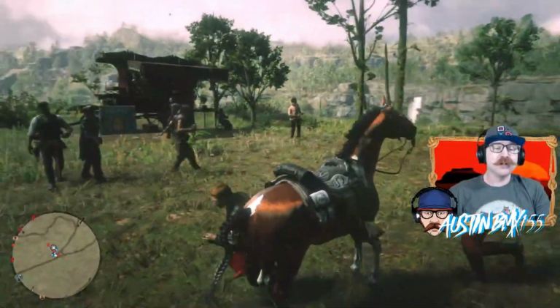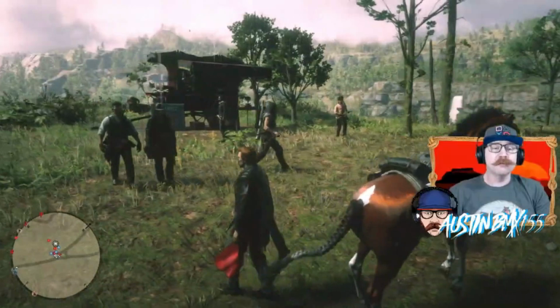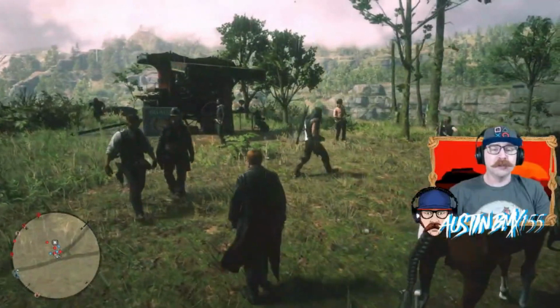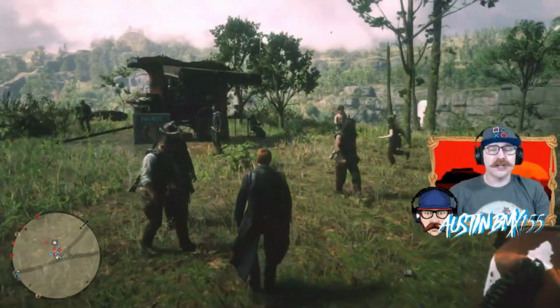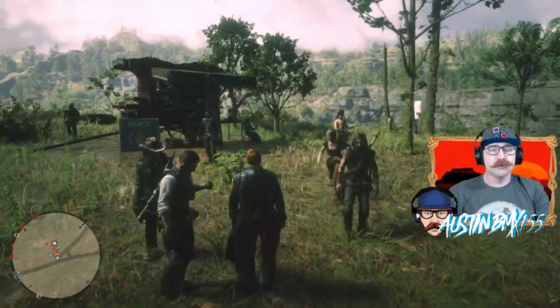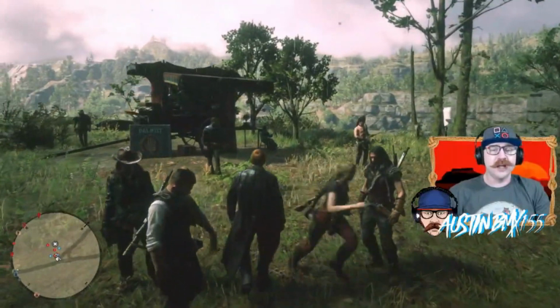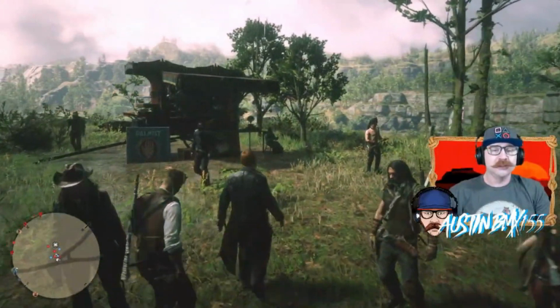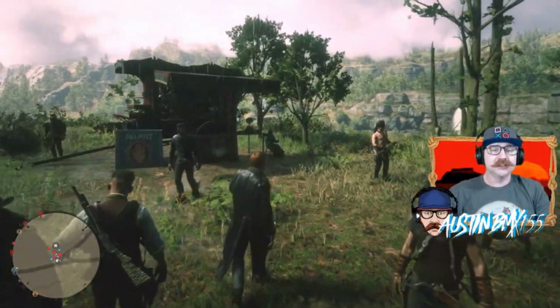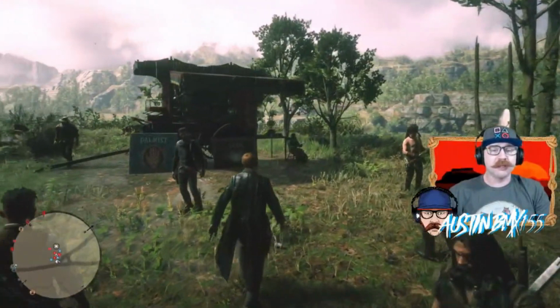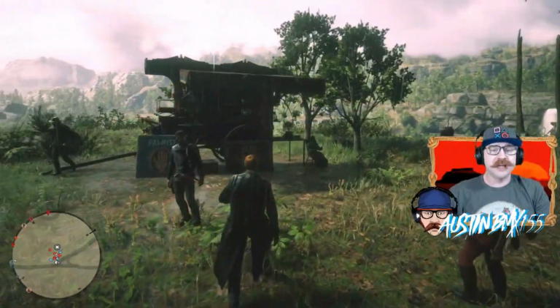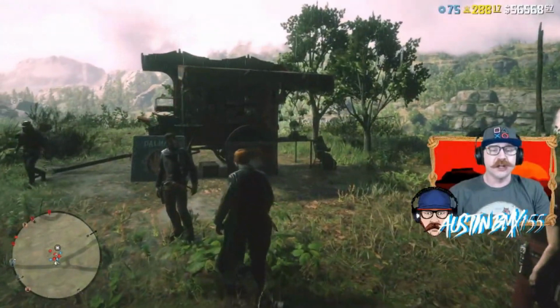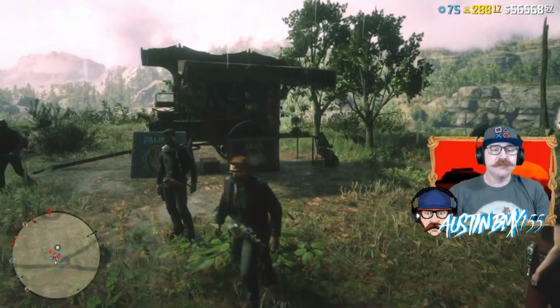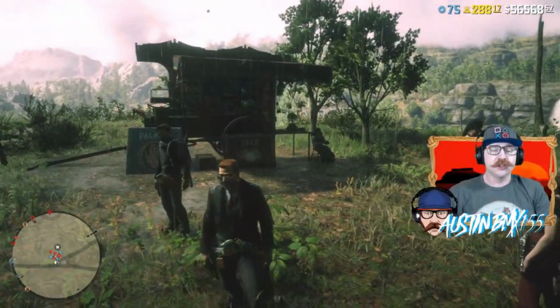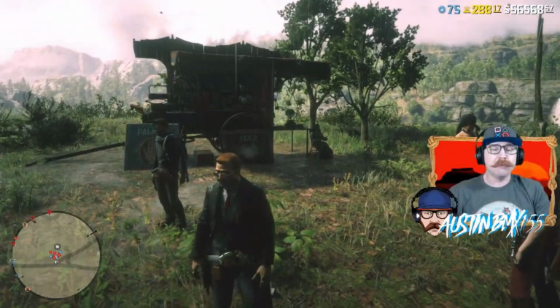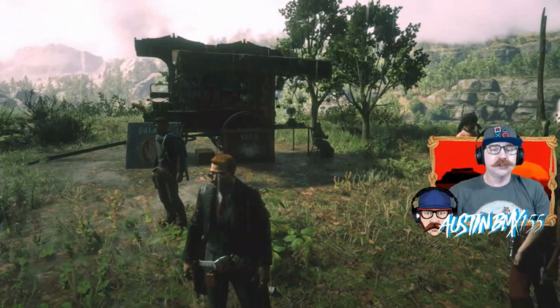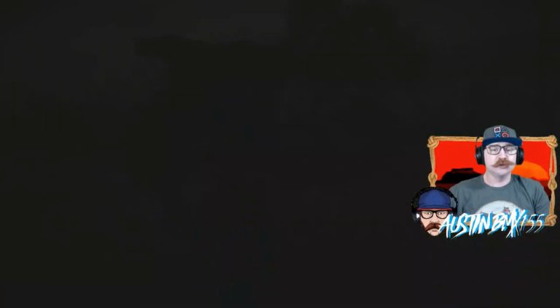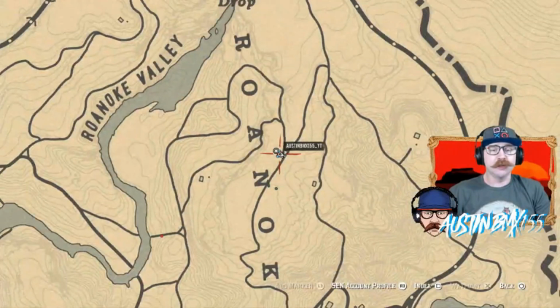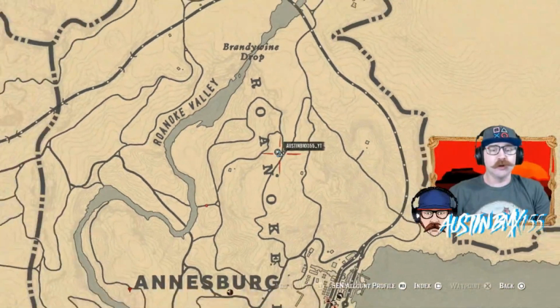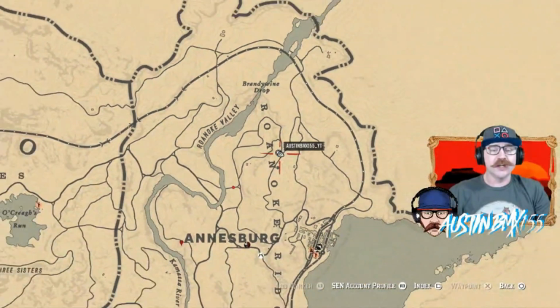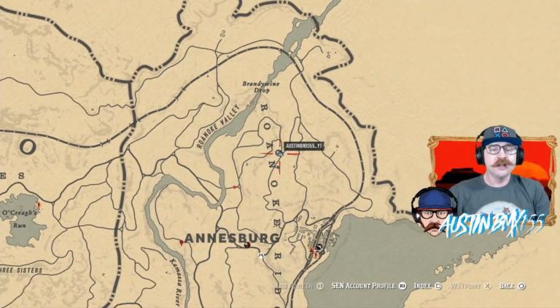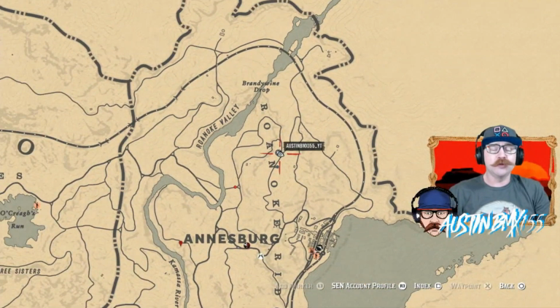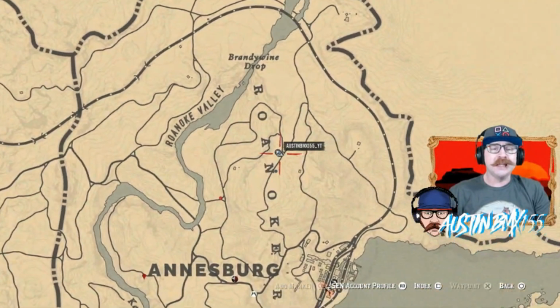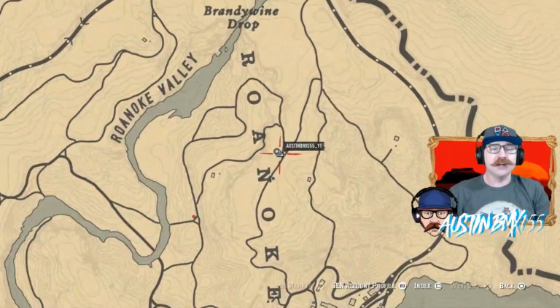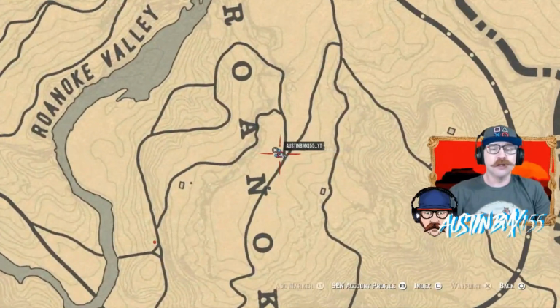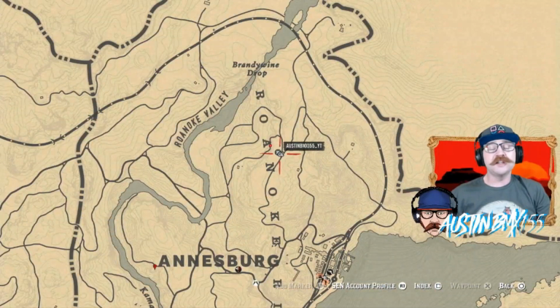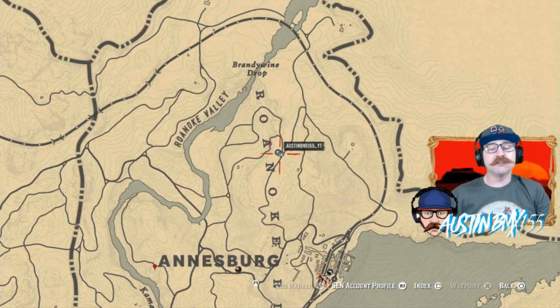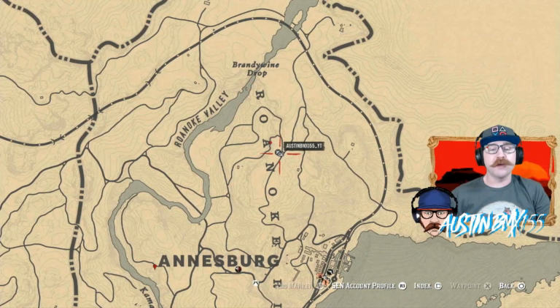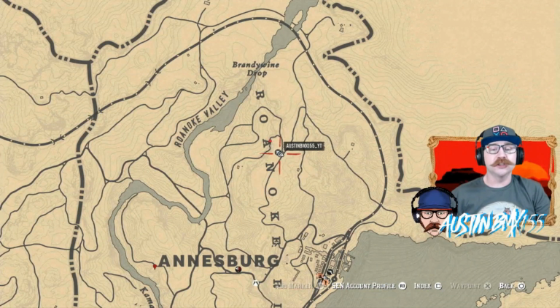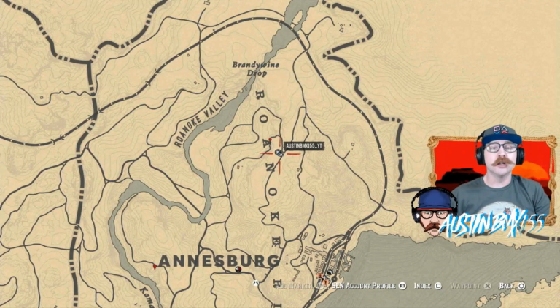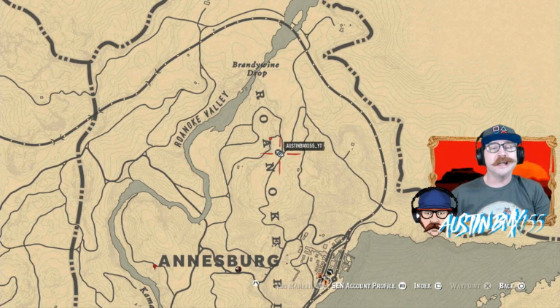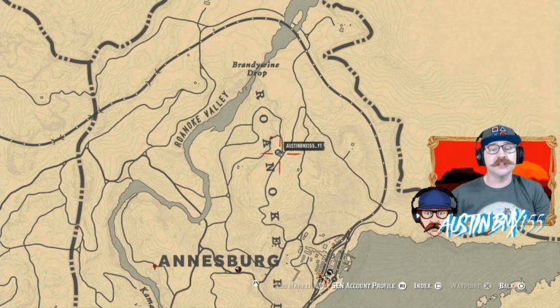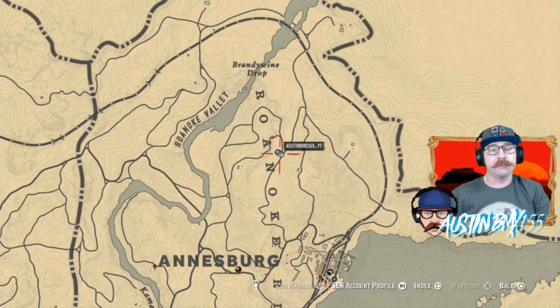Madam Nazar has not moved. I'm not sure why she hasn't moved today, but she is in the same spot she was at yesterday. Take a look on the map — she's right up here in the Roanoke Ridge area, right between the A and the N in Roanoke. Pretty easy fast travel spot from Annesburg. Just don't run into any trees on your way up here.